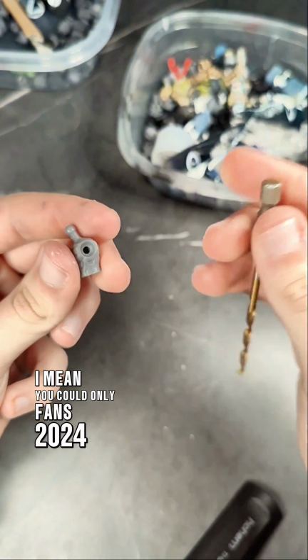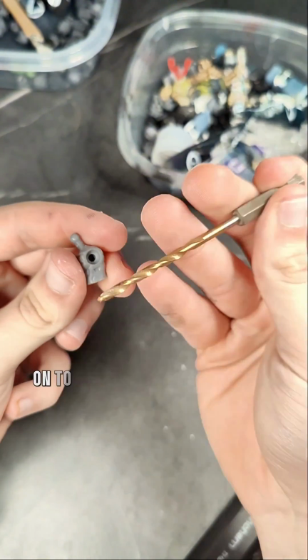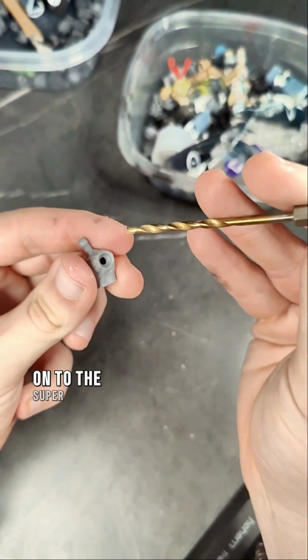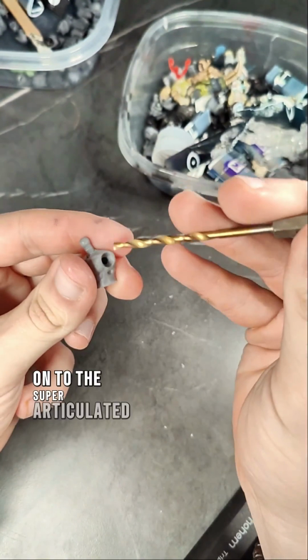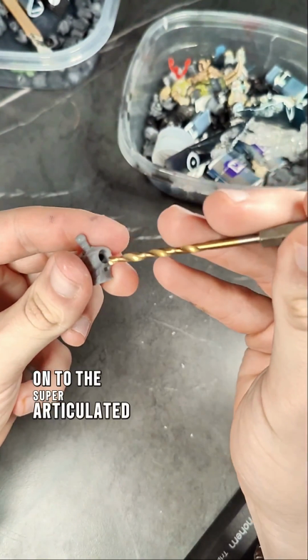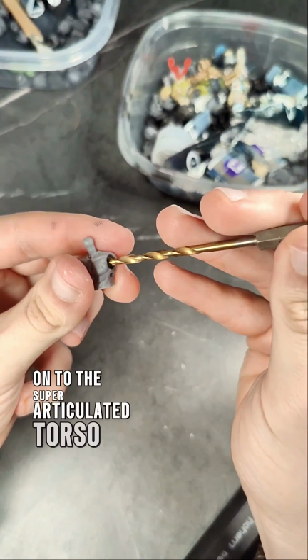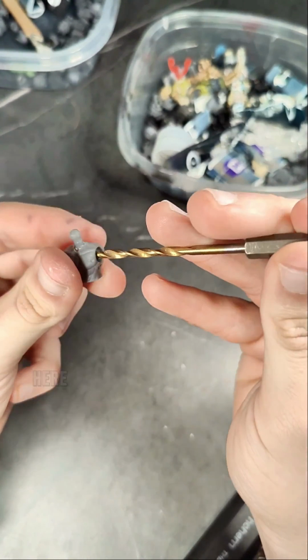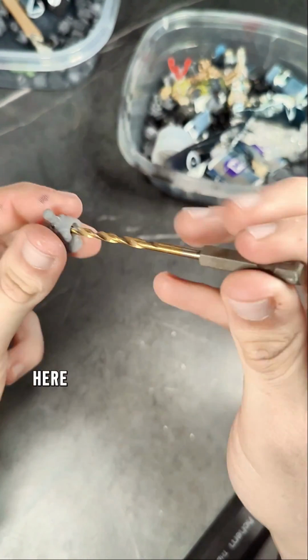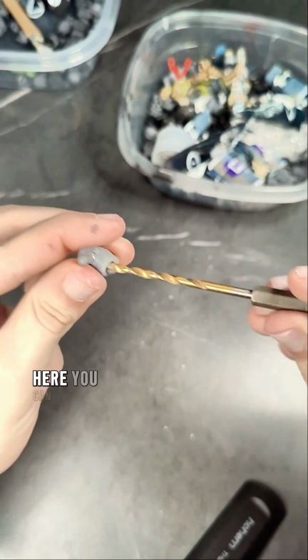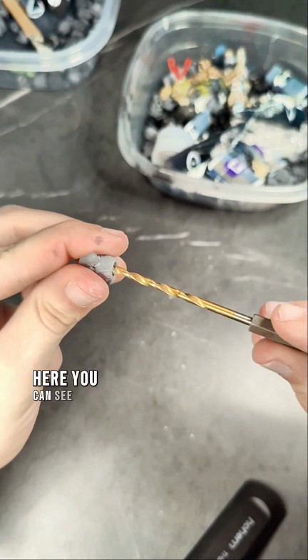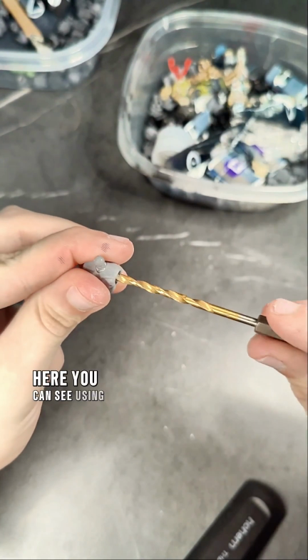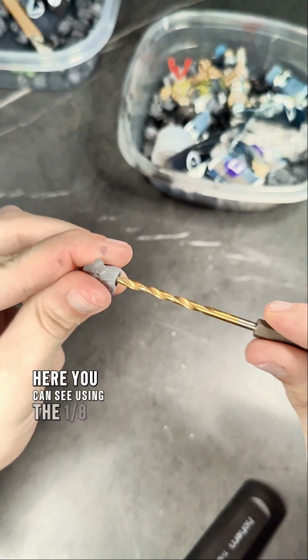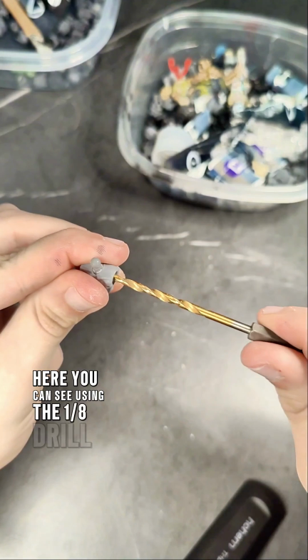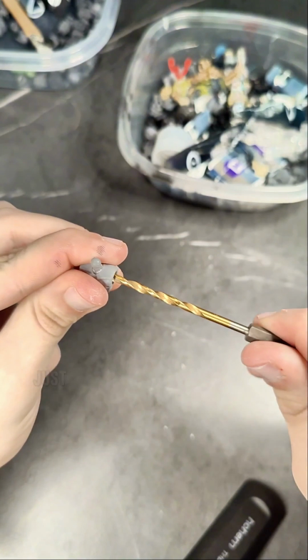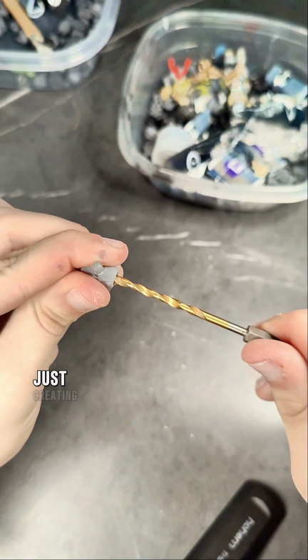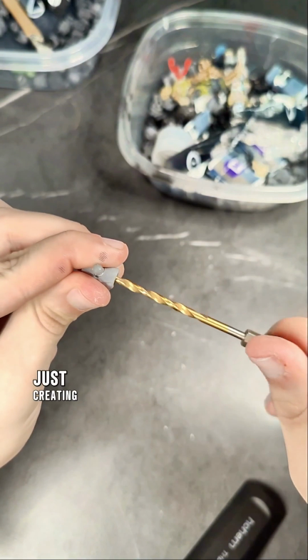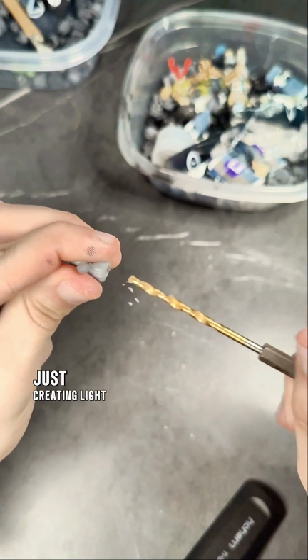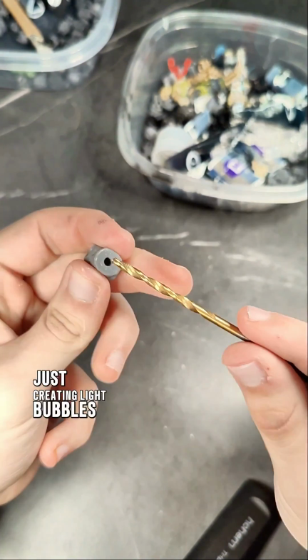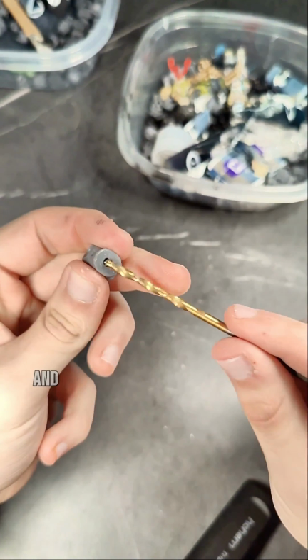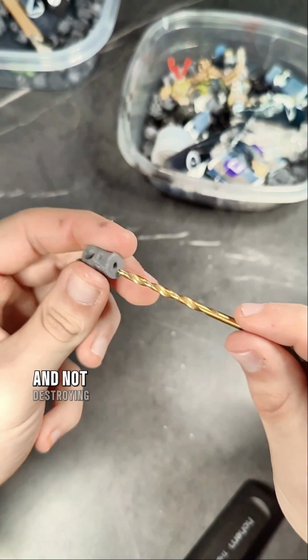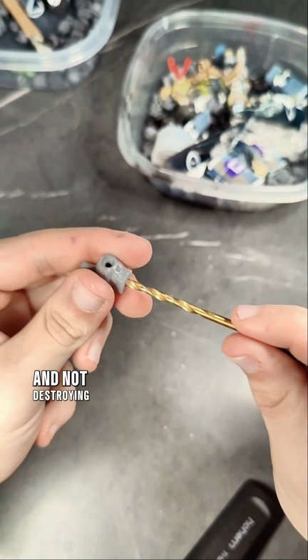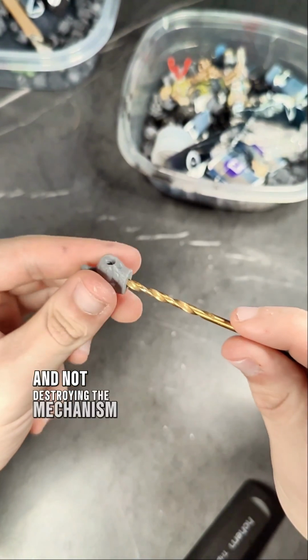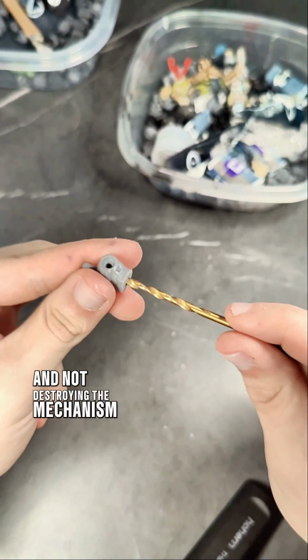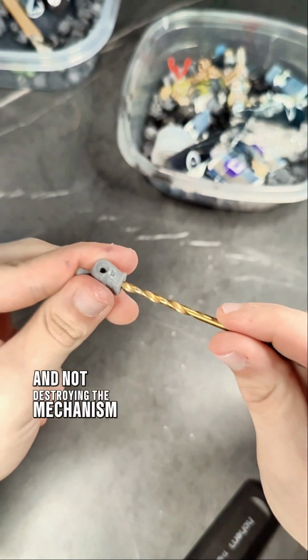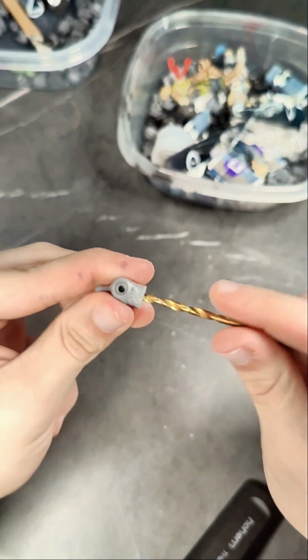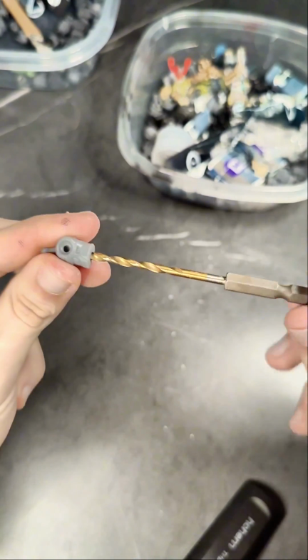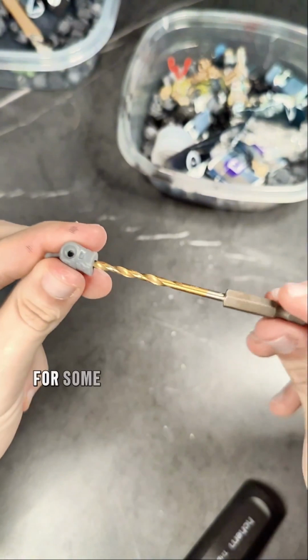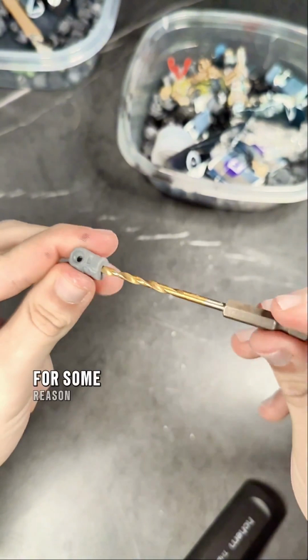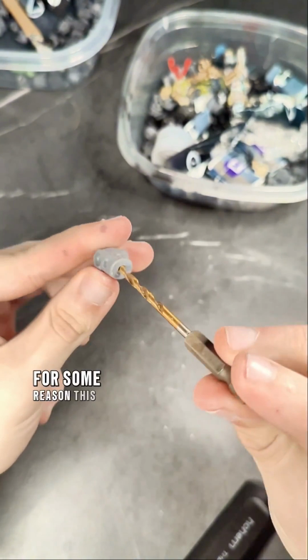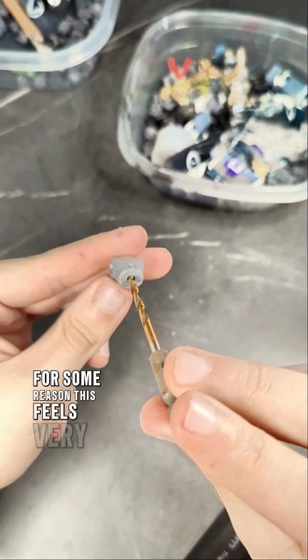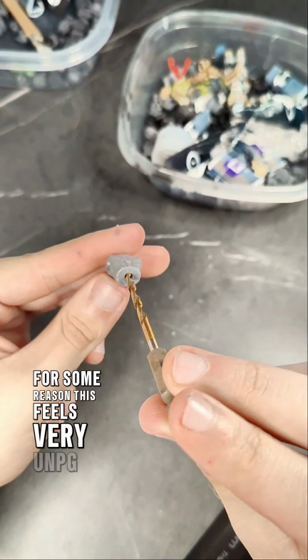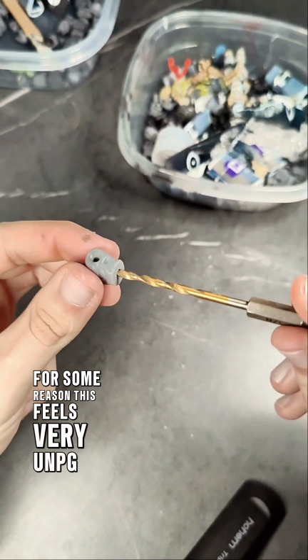And on to the super articulated torso. Here you can see using the 1/8th drill bit, just creating light bevels and not destroying the mechanism. For some reason, this feels very un-PG.